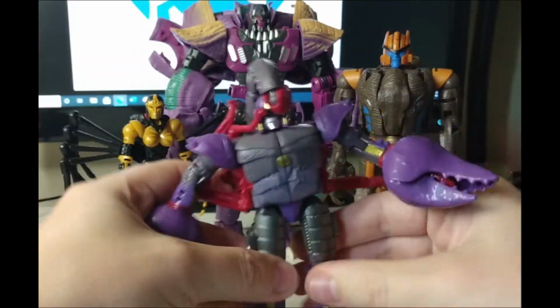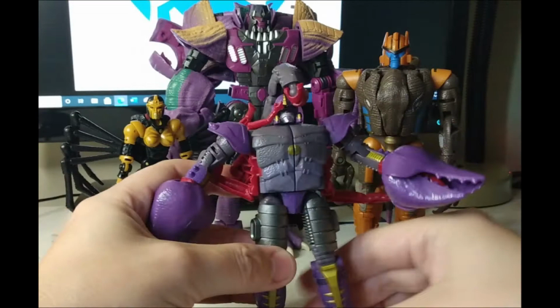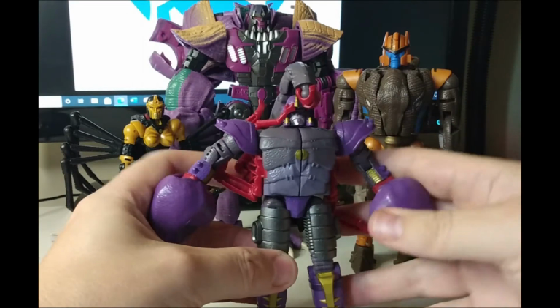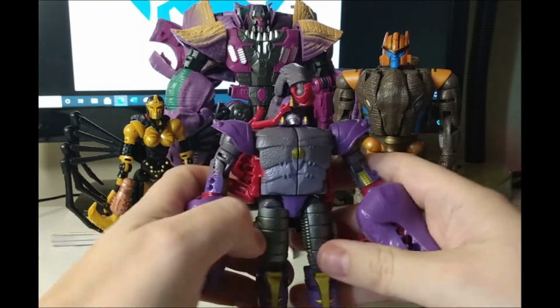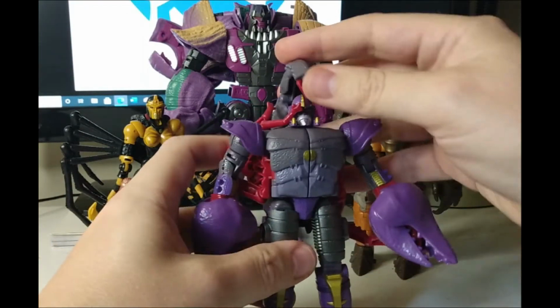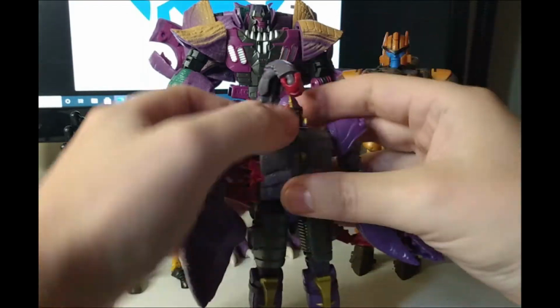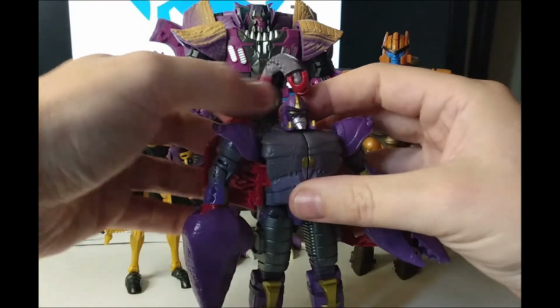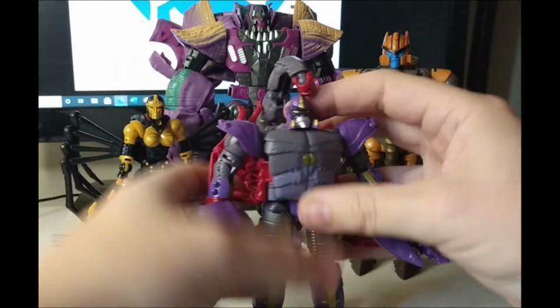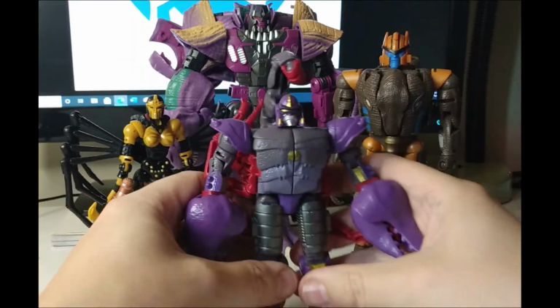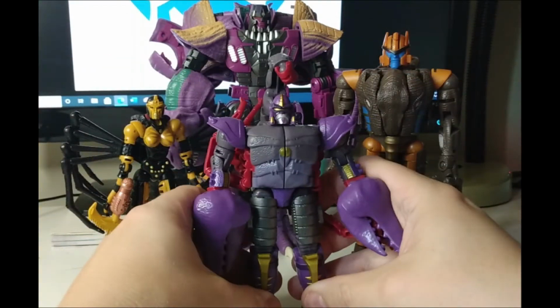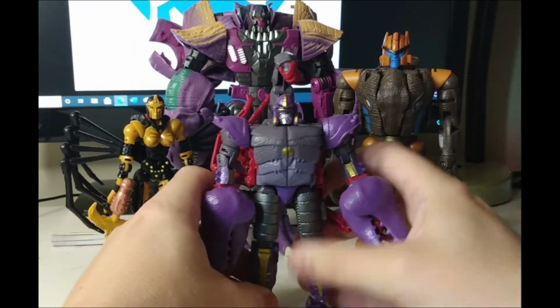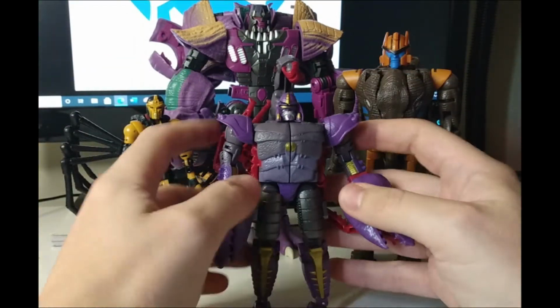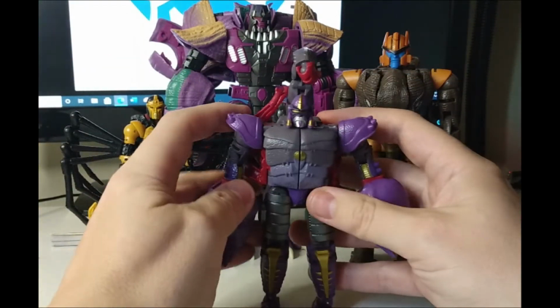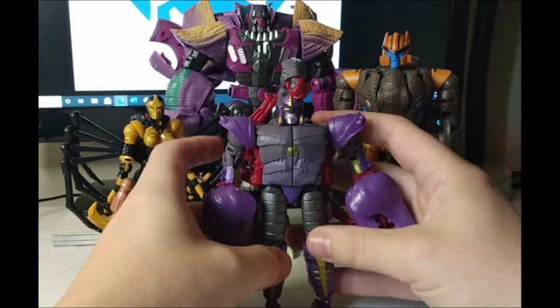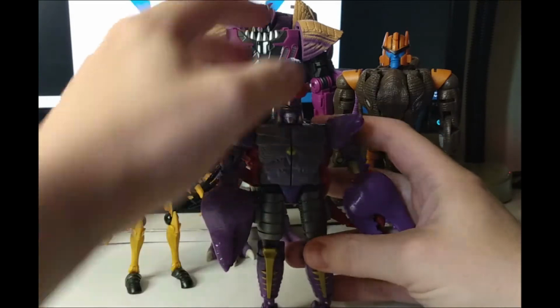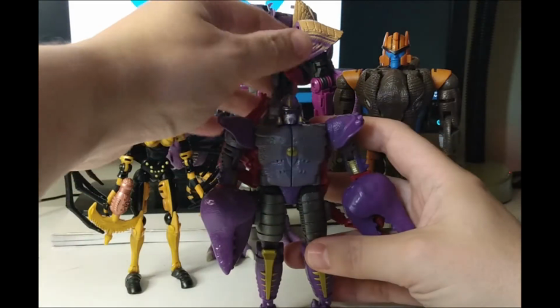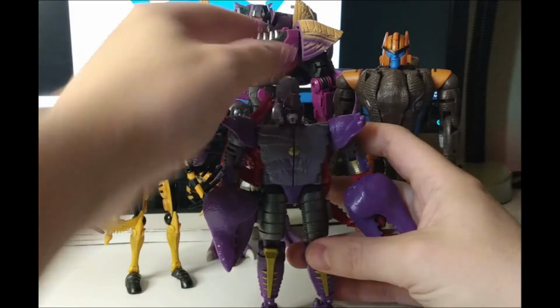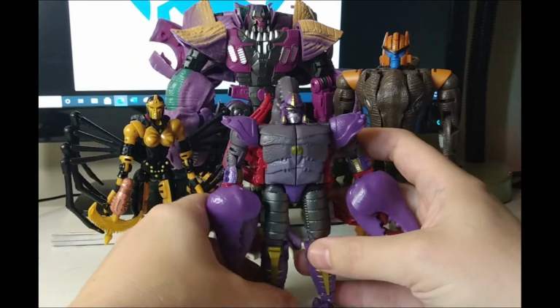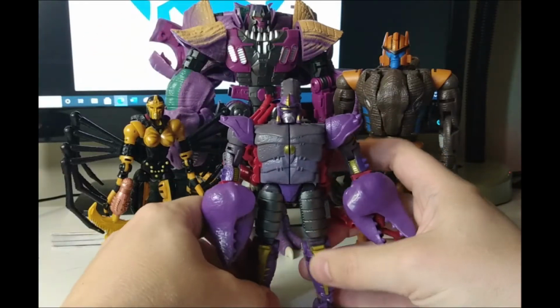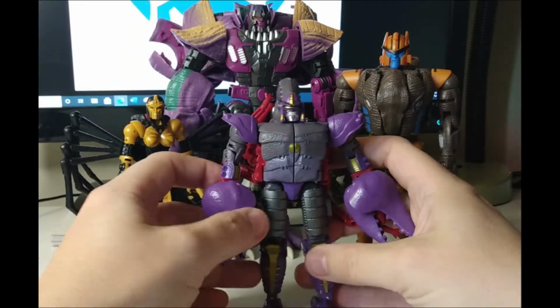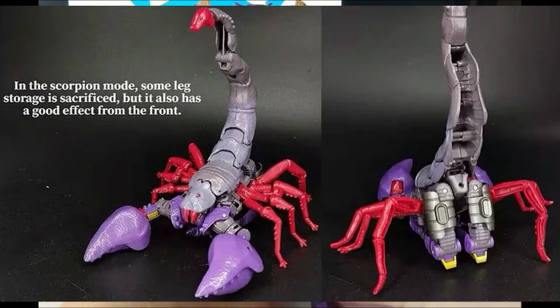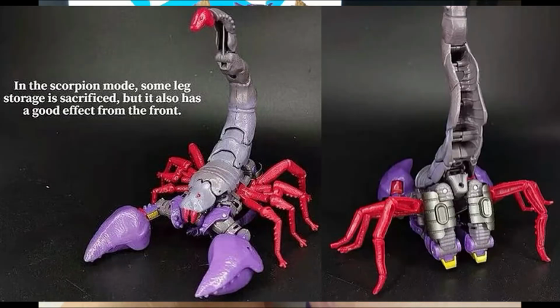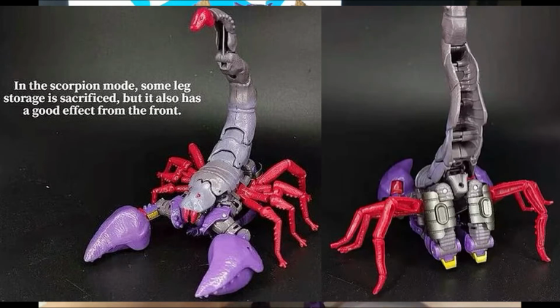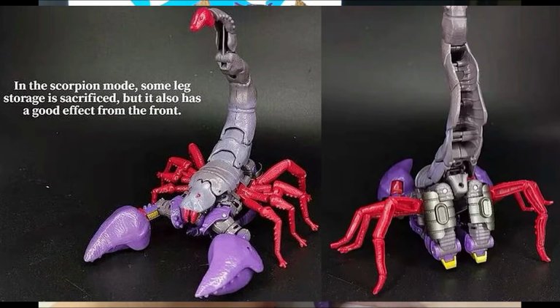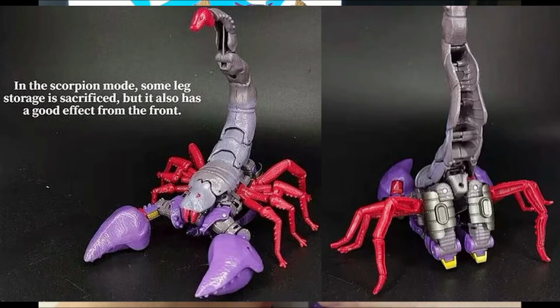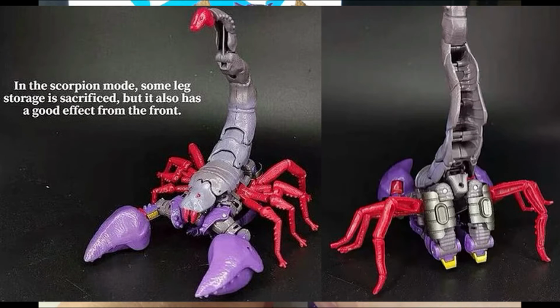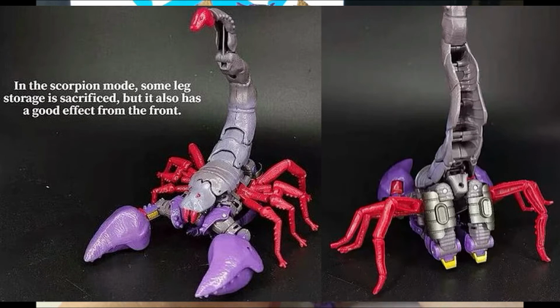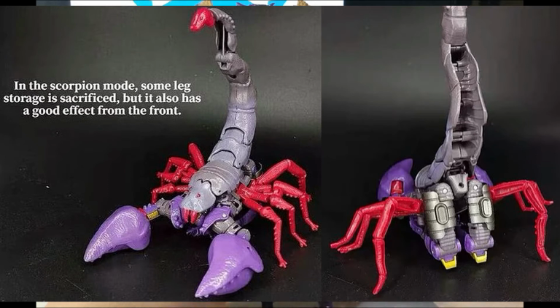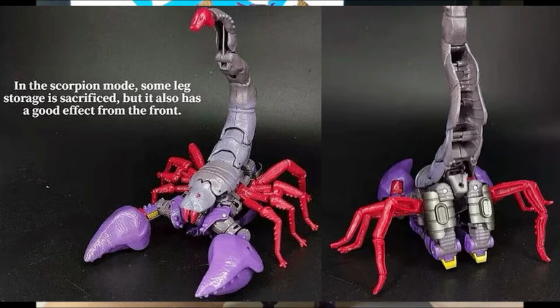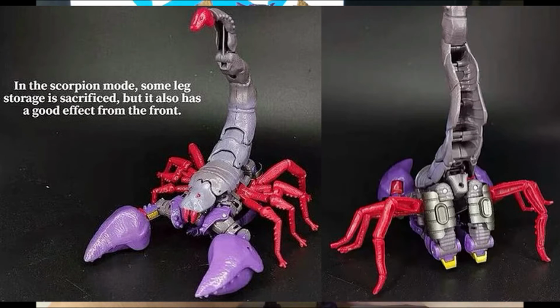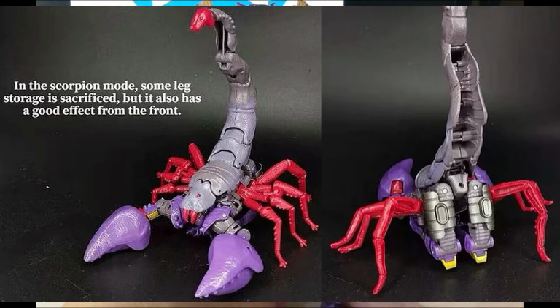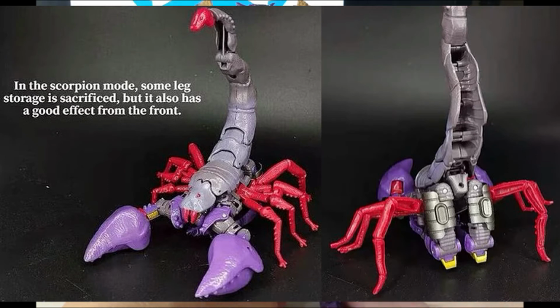There he is, looking so much better especially in robot mode. I won't transform it — I'll just put this picture up so you can see what it looks like. As you can see, there's a bit of jiggery-pokery you have to do to get the scorpion mode to look good.